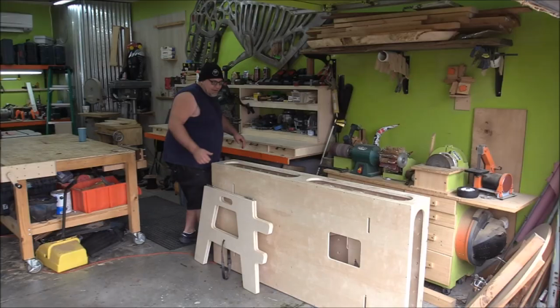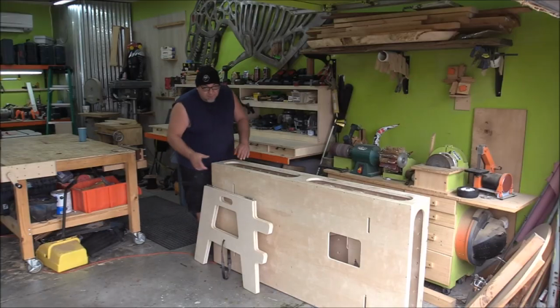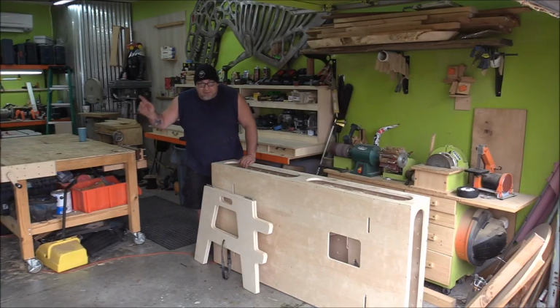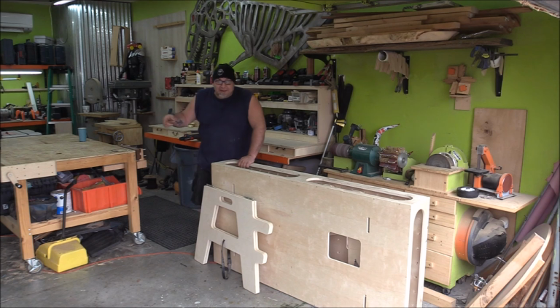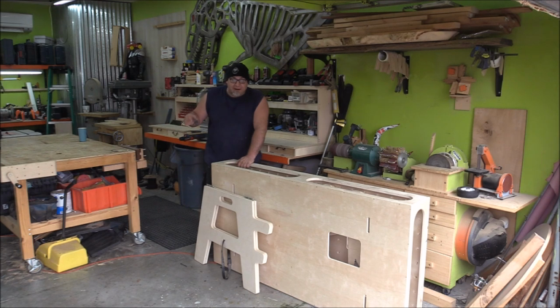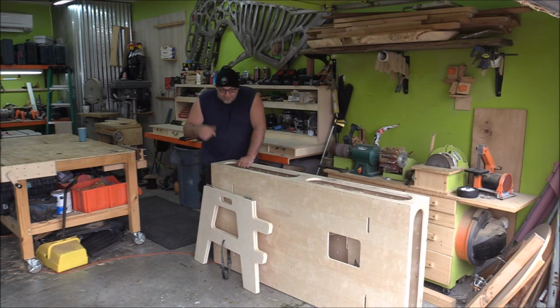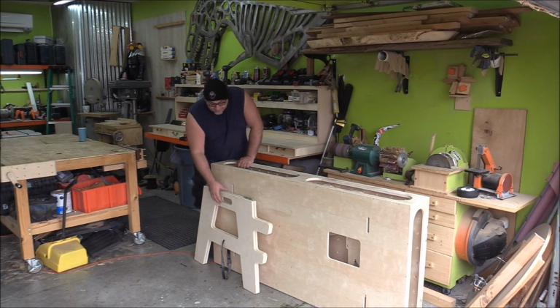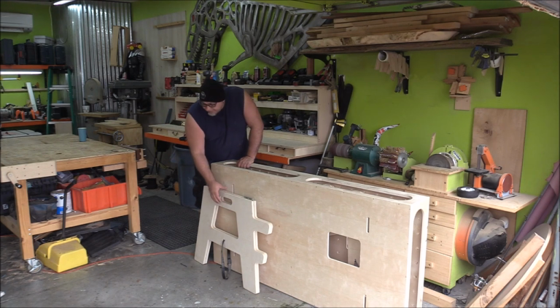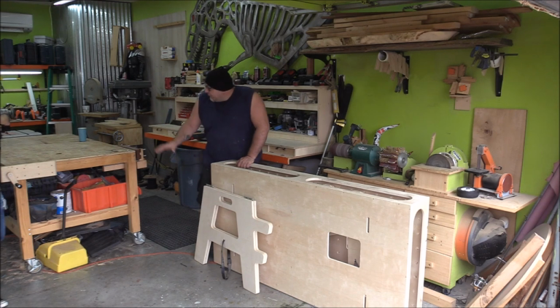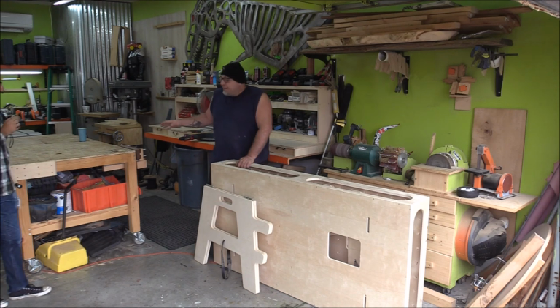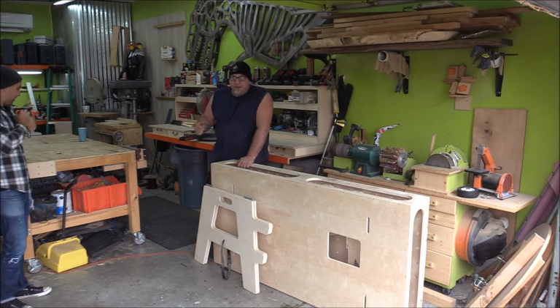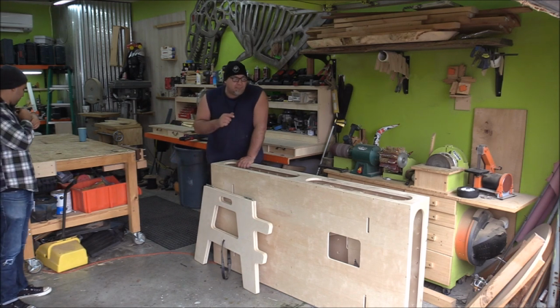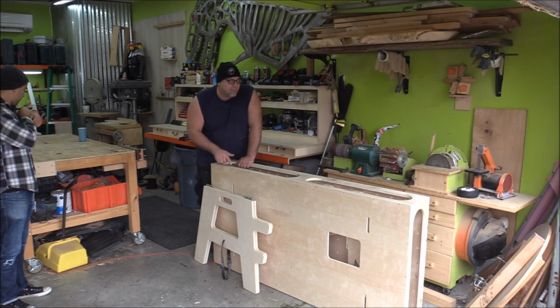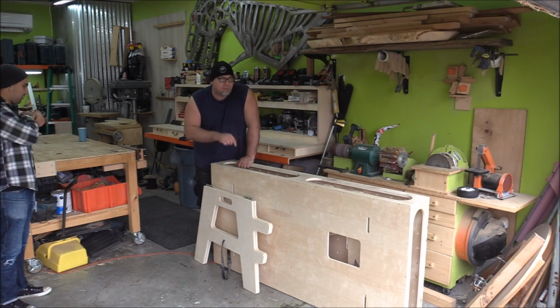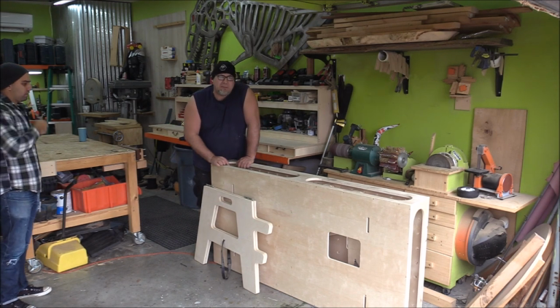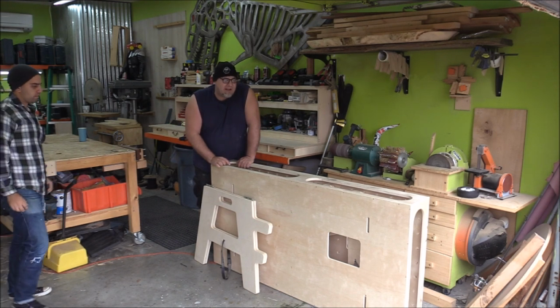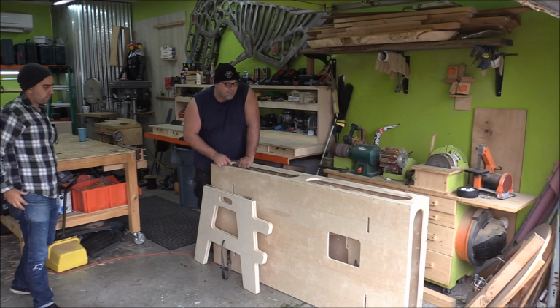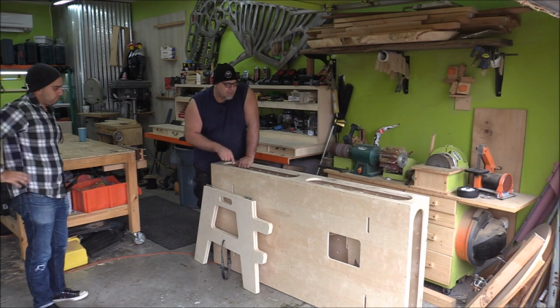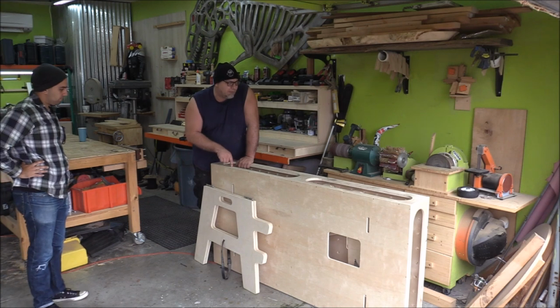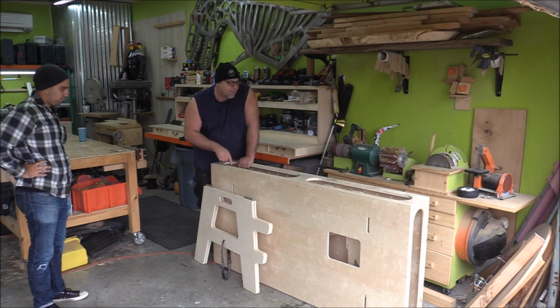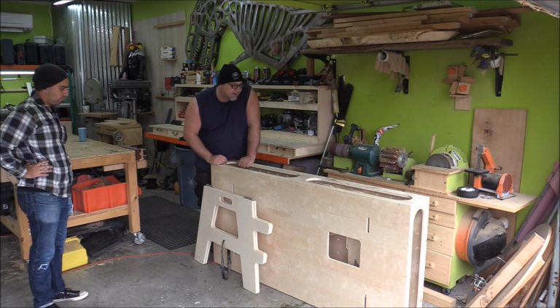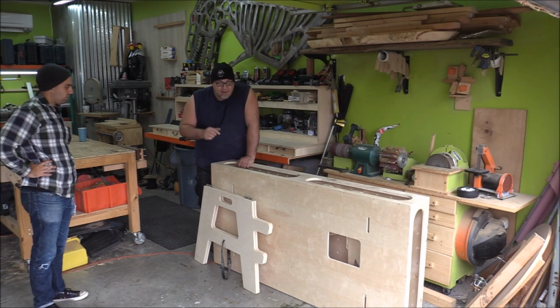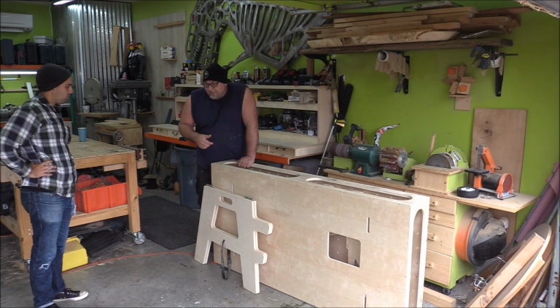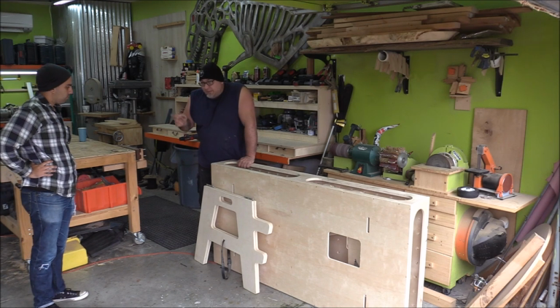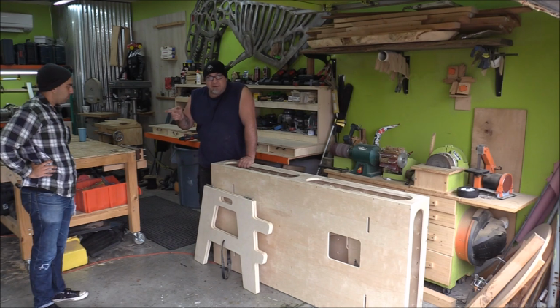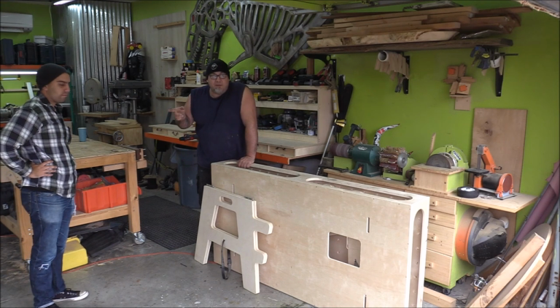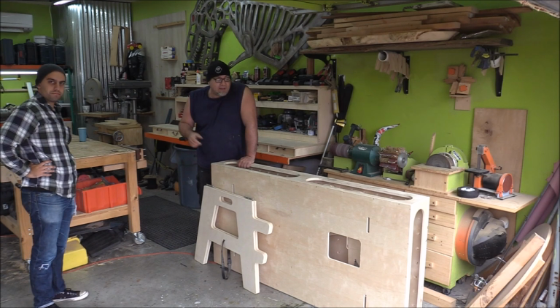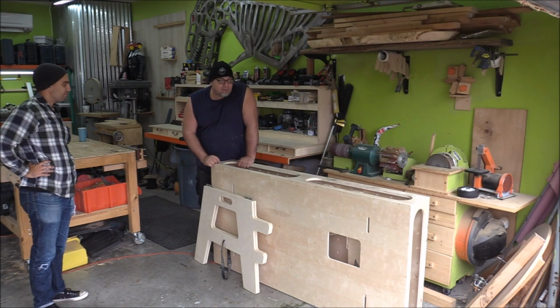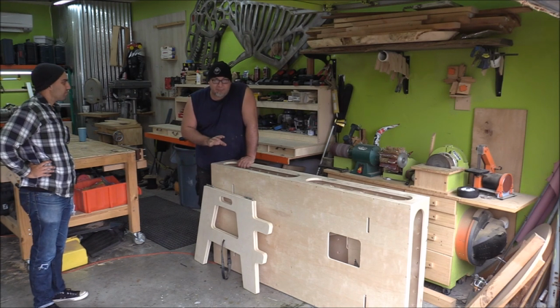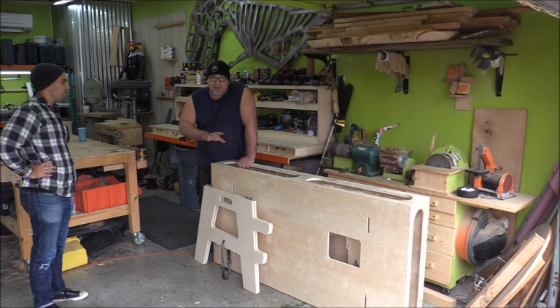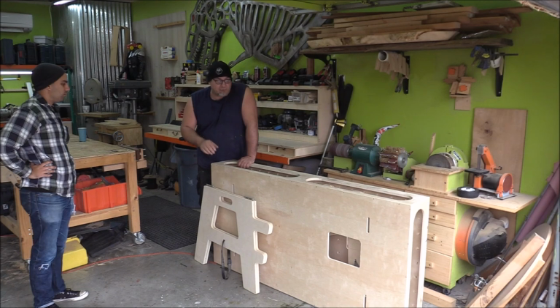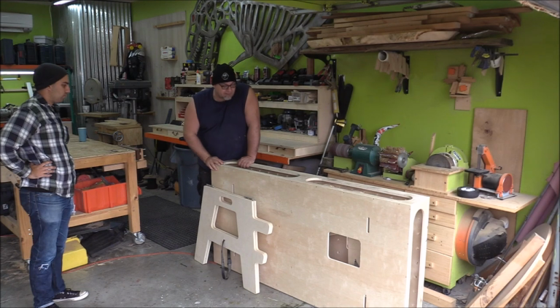Since Mike's here and I don't have a really big bench, we're gonna set up a second bench. This was sent to me by FastCap — this is the new Ron Paul bench. It's nice to have because with two guys in the shop, it'll be great for each of us to have our own bench.